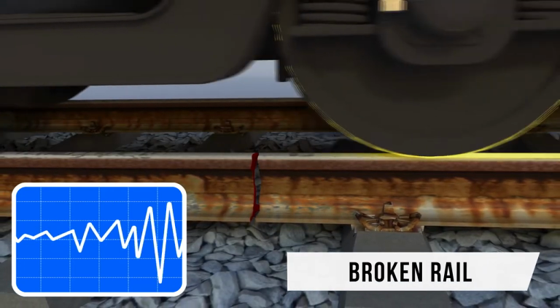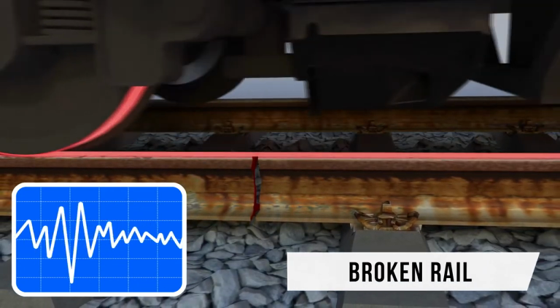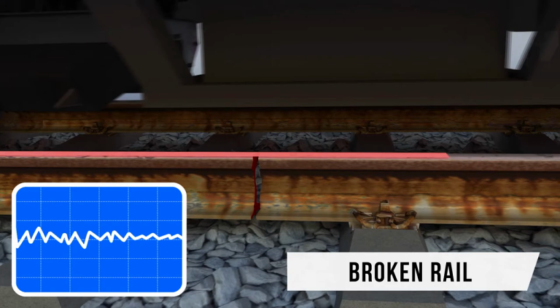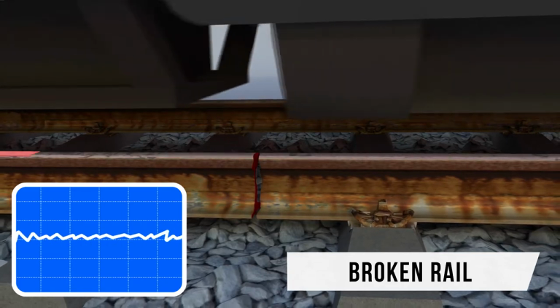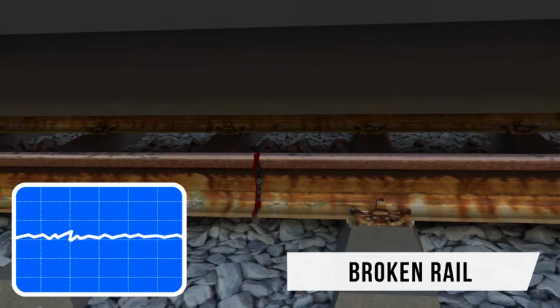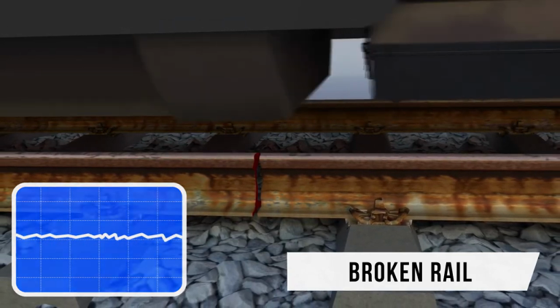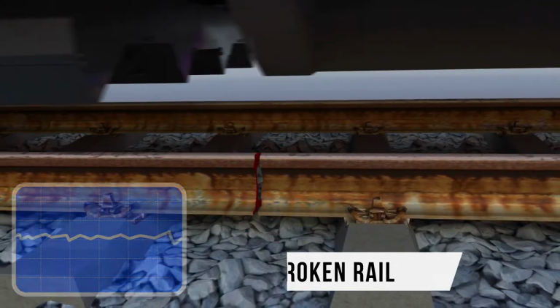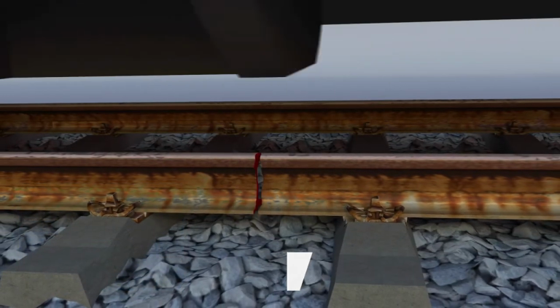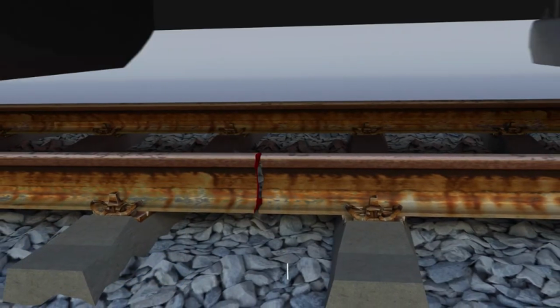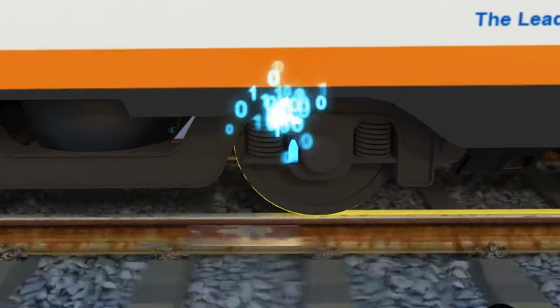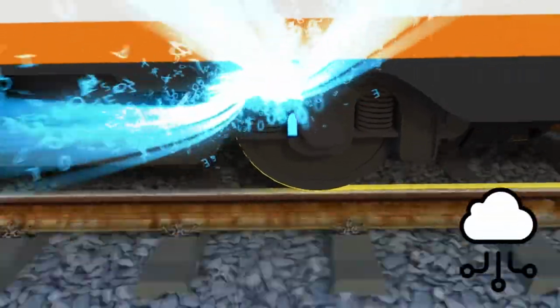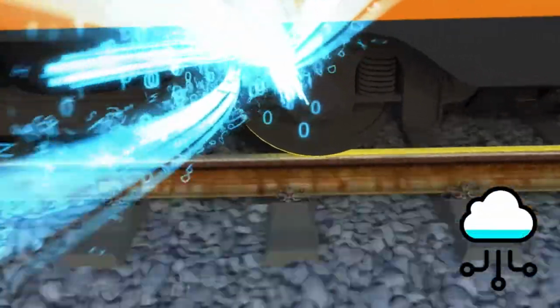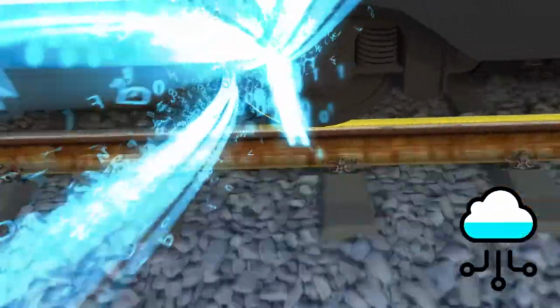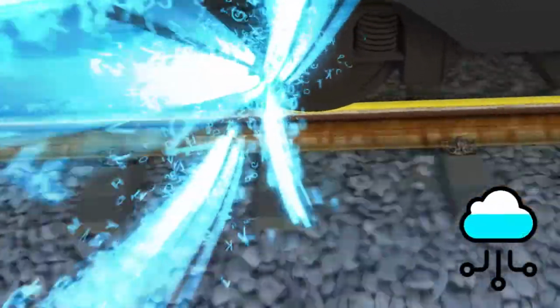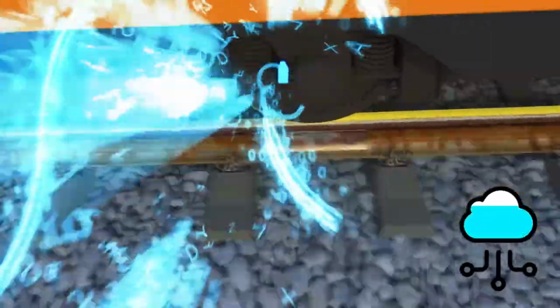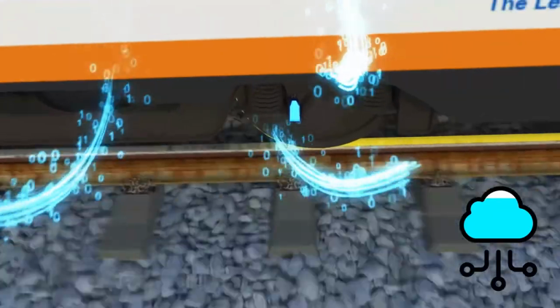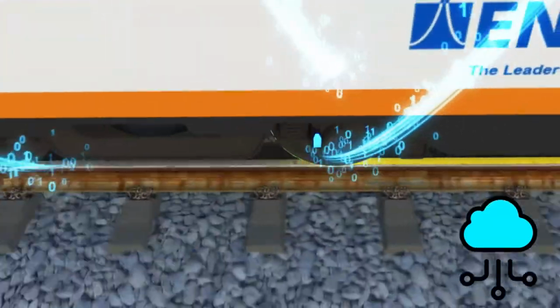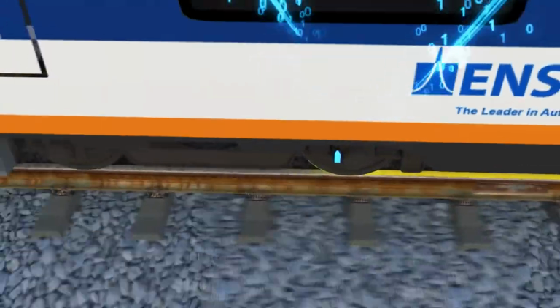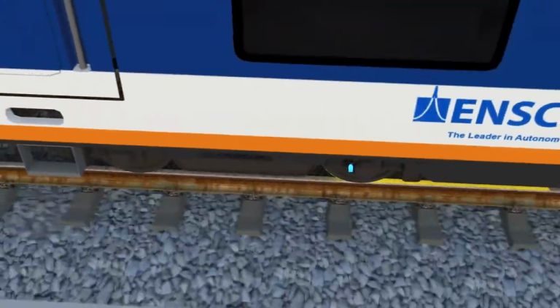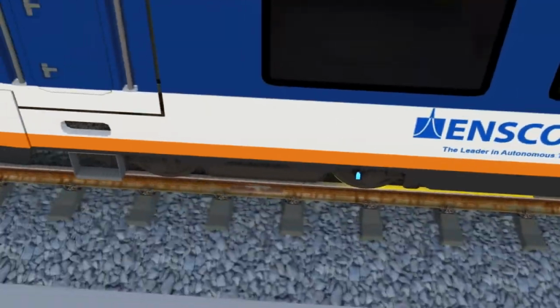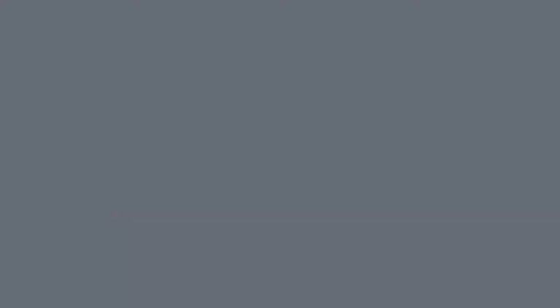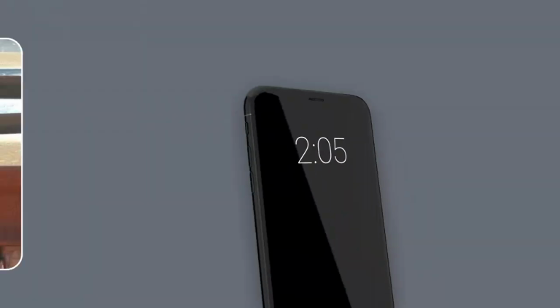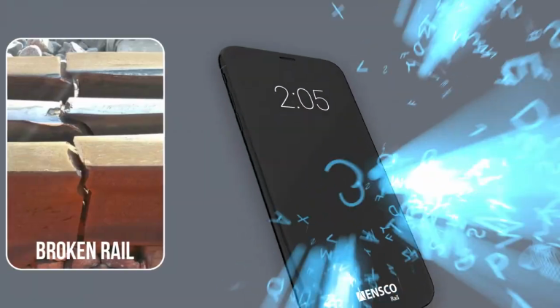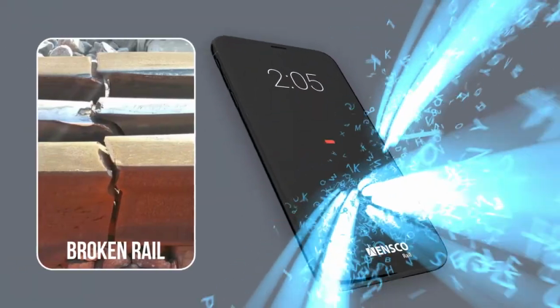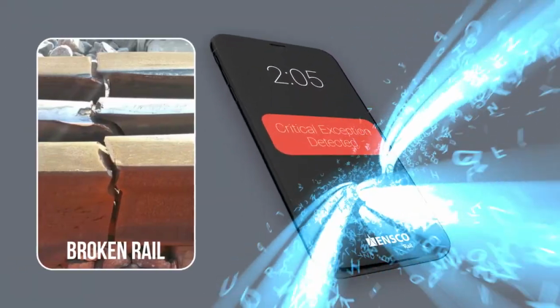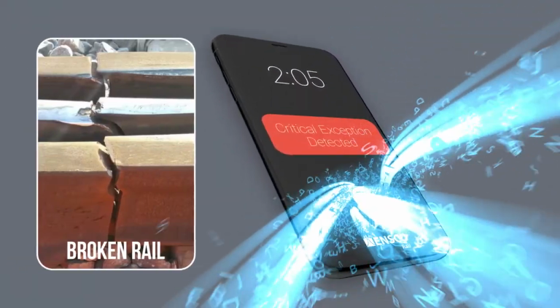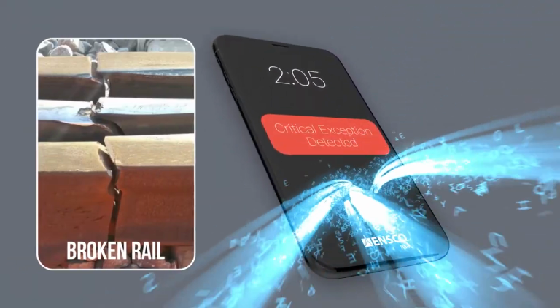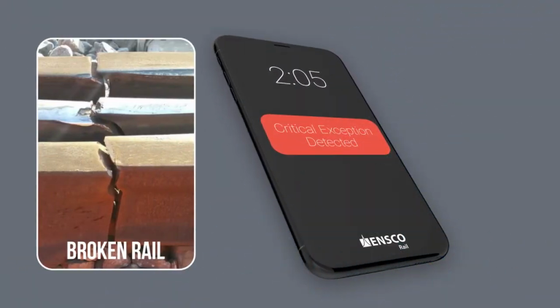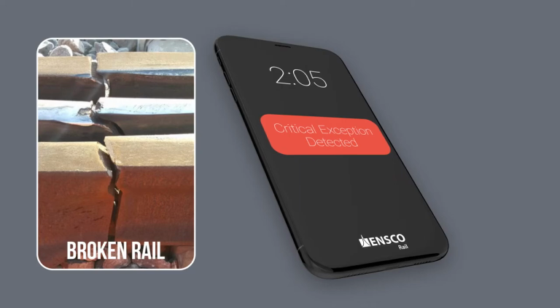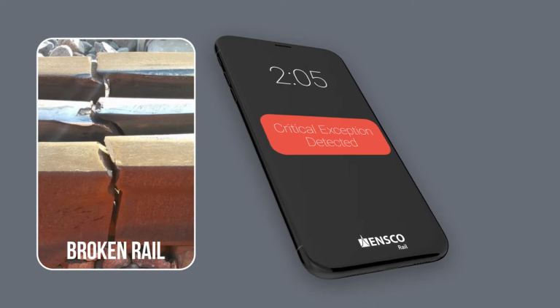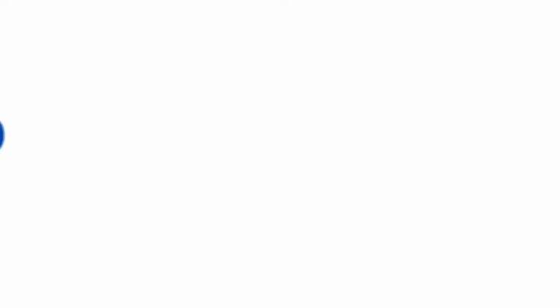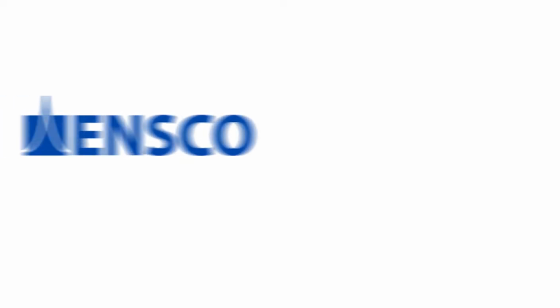This real-time assessment of track conditions provides real-time monitoring and proactive maintenance planning. Rich condition alerts are transmitted in near real time to decision-makers via cellular network.